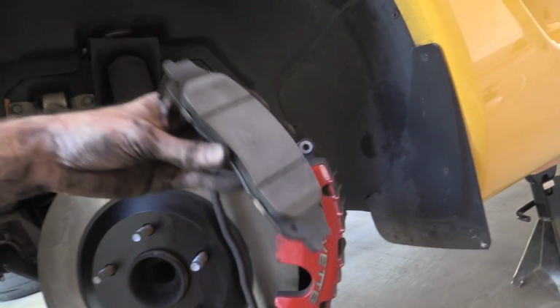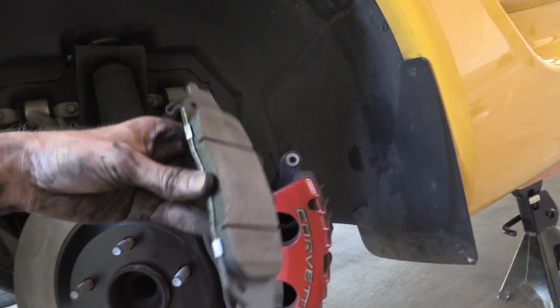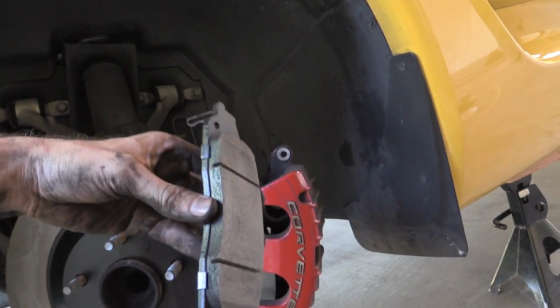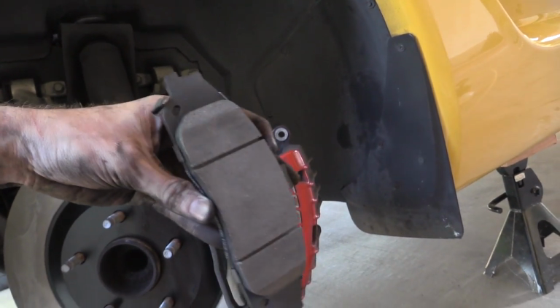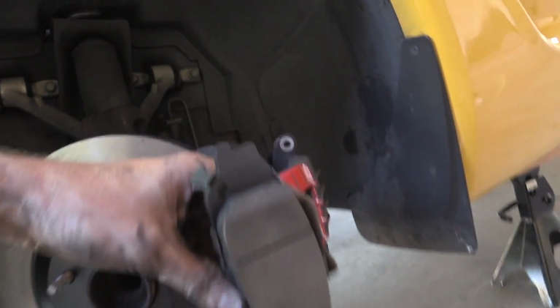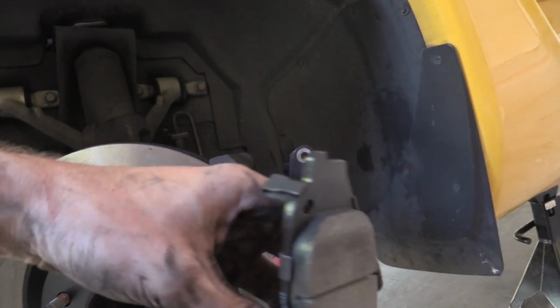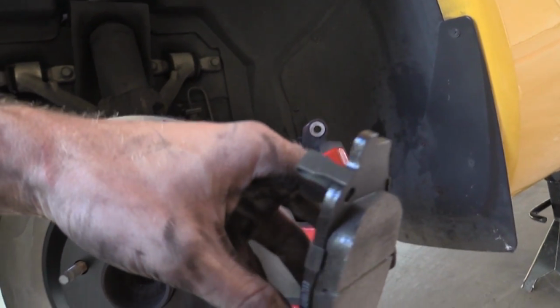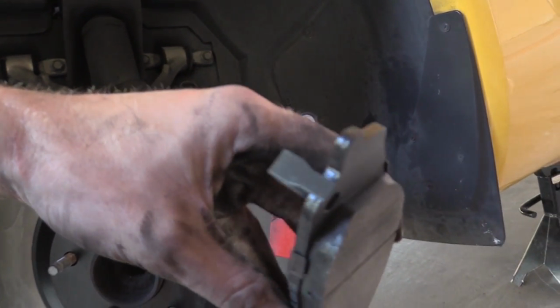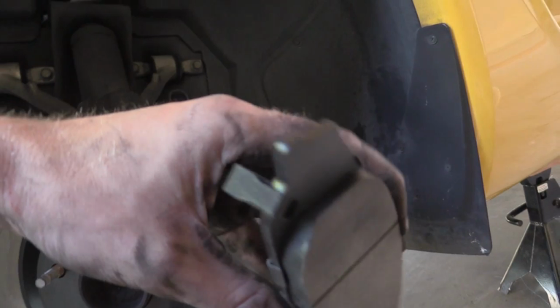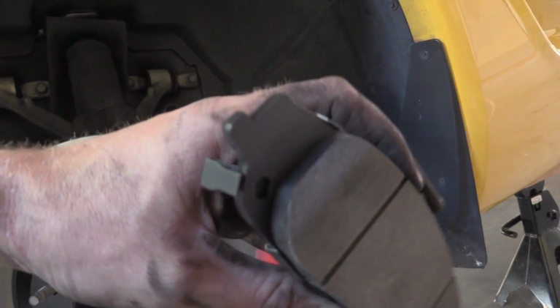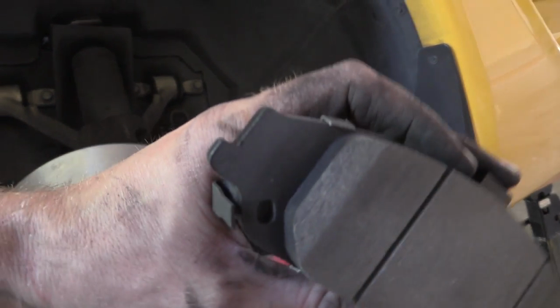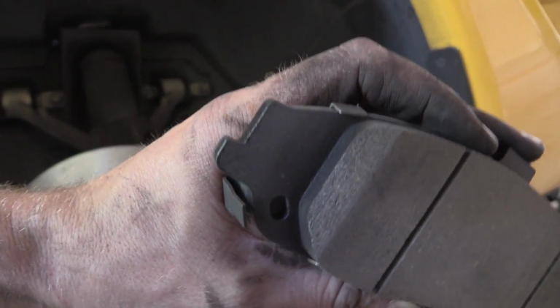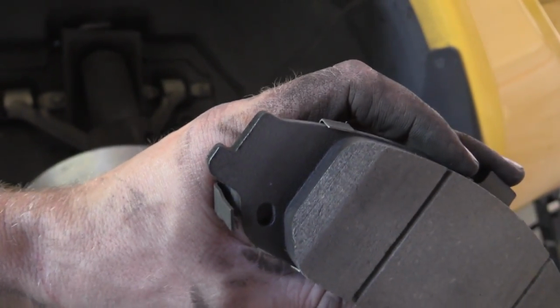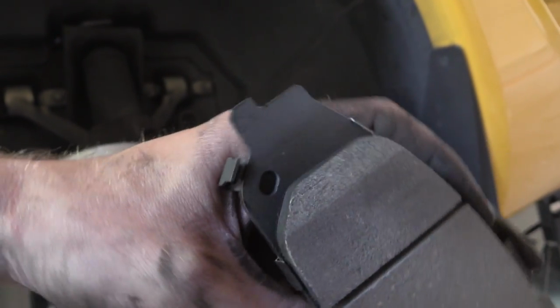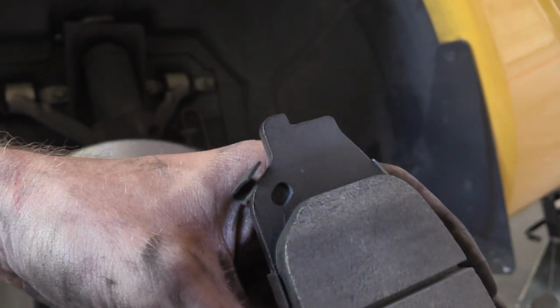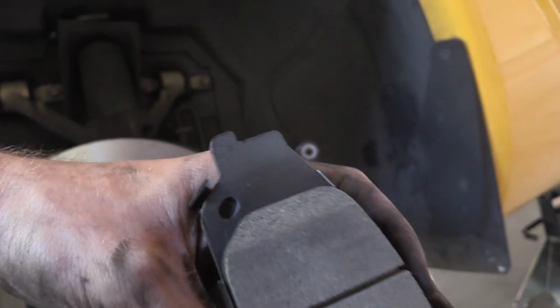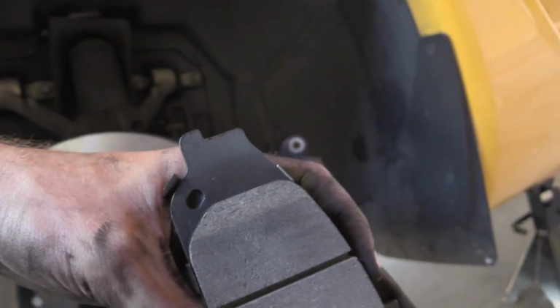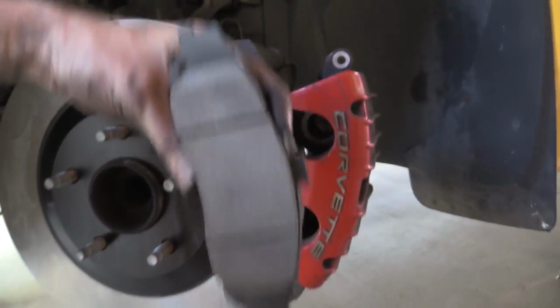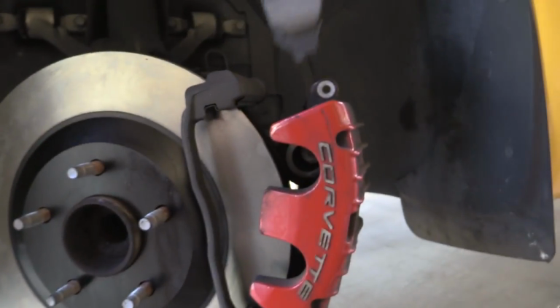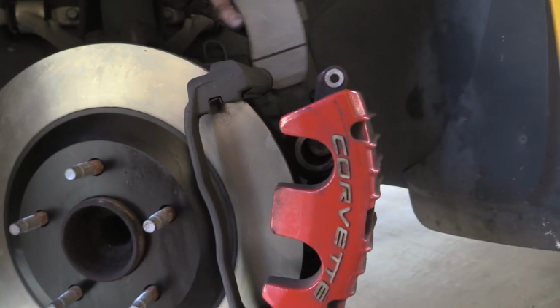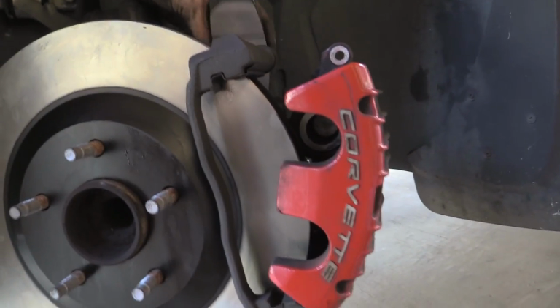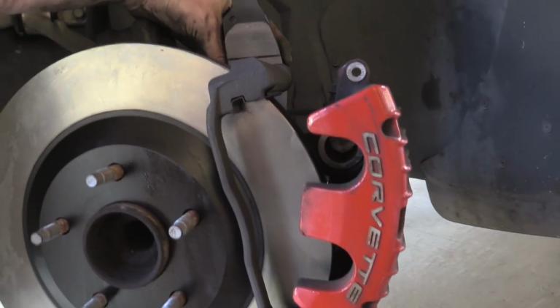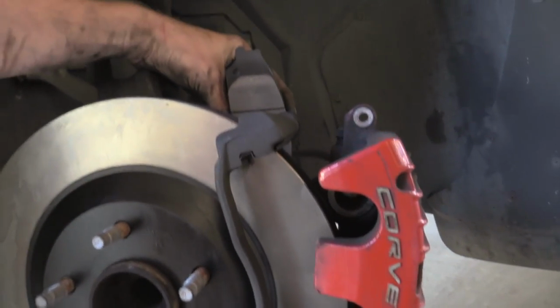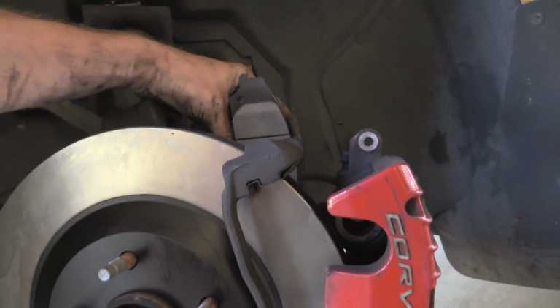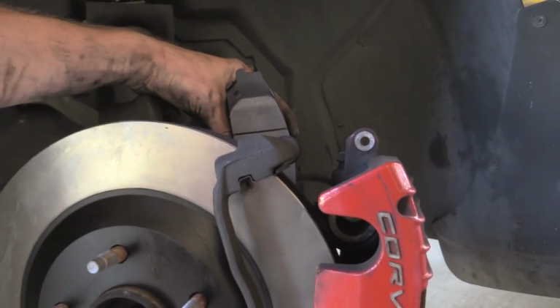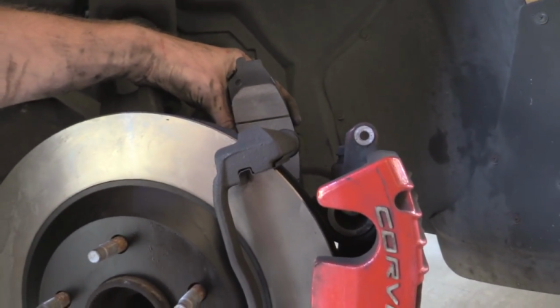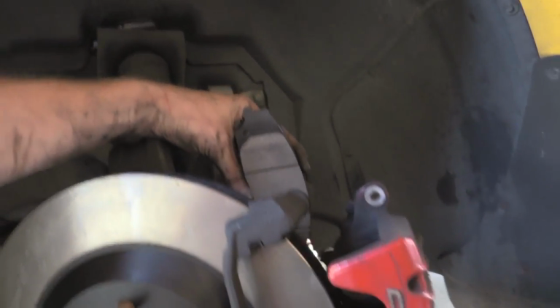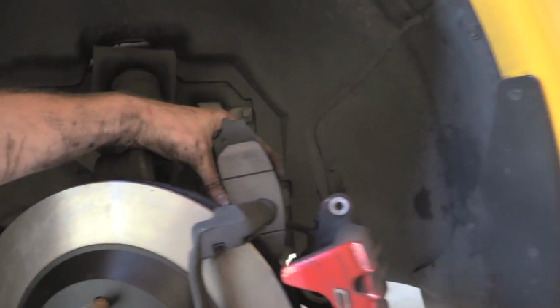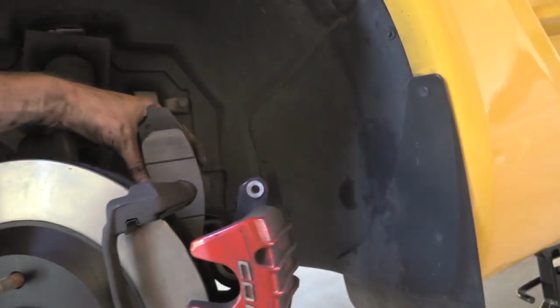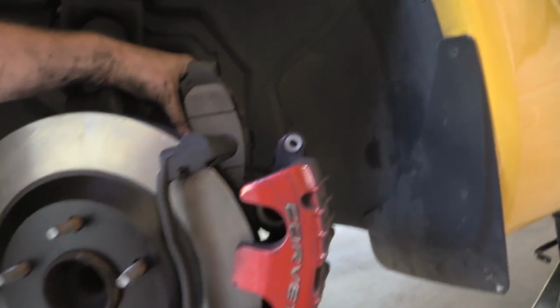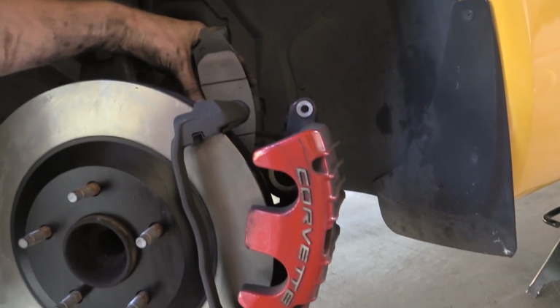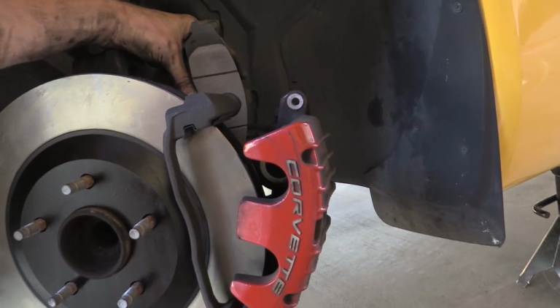So this brake pad is the one that goes on the inside, and GM says to put this little wear sensor pad on the inside and have this at the trailing edge, and put this in just like that. I can't film it because it's hard — I'll film the outside and install one.